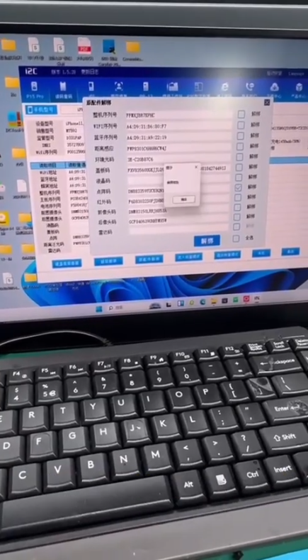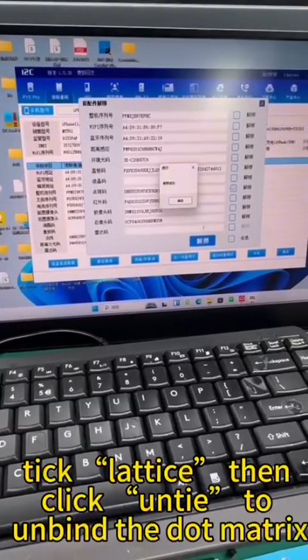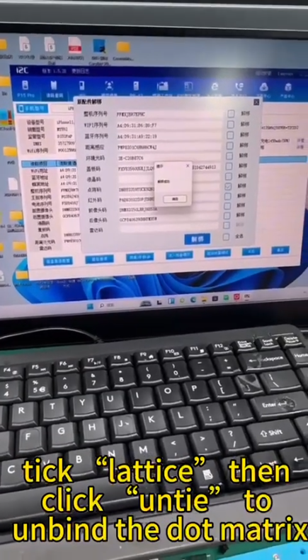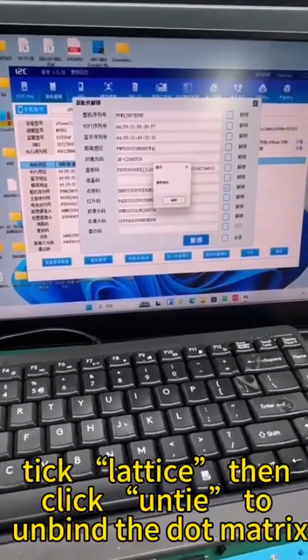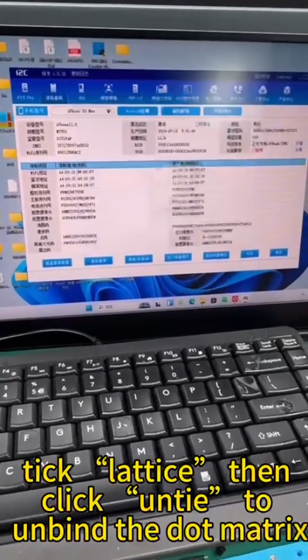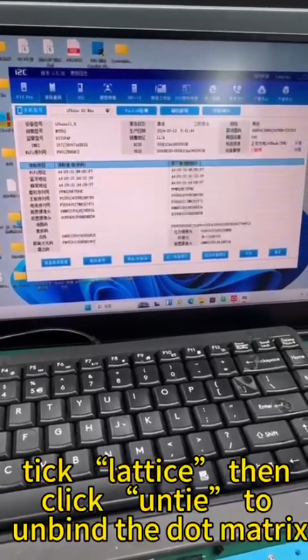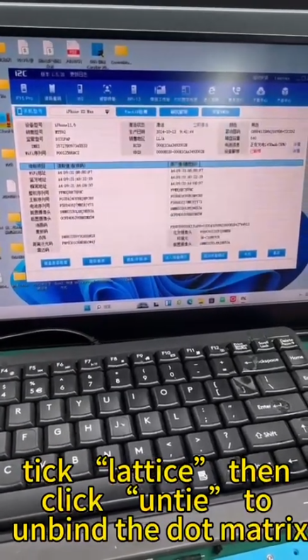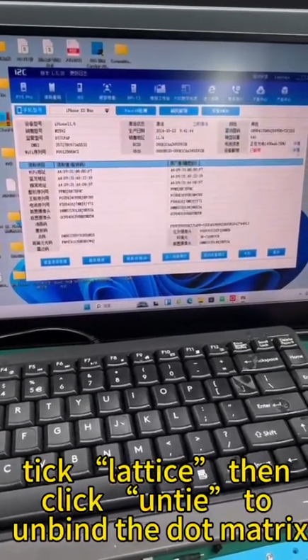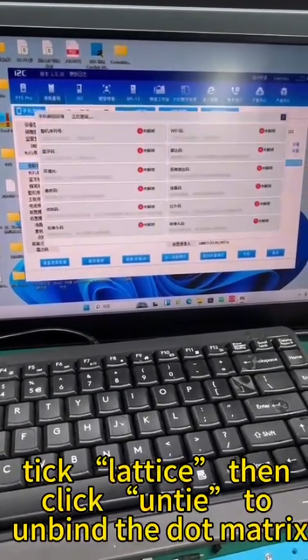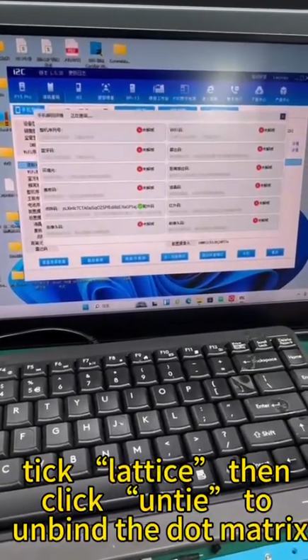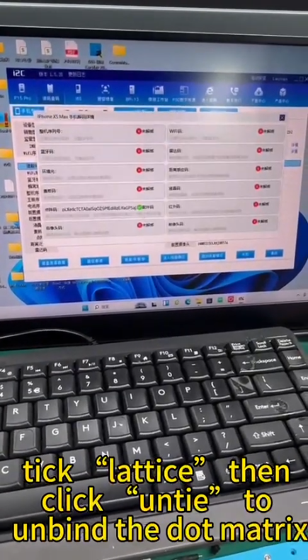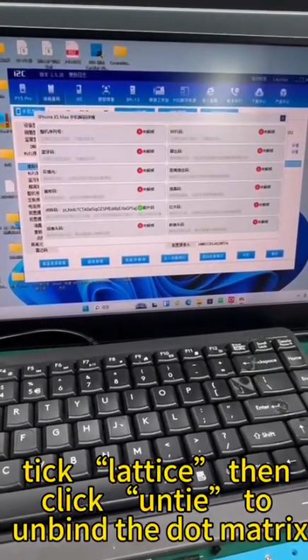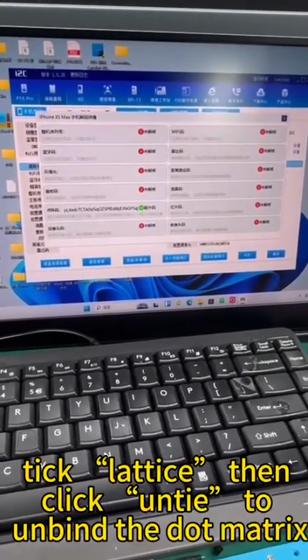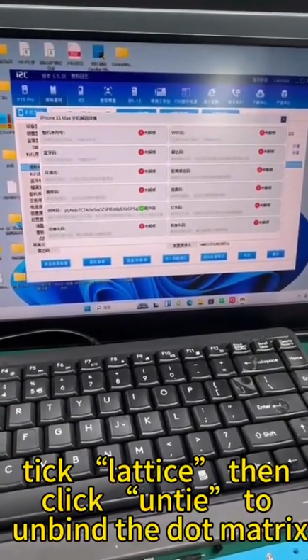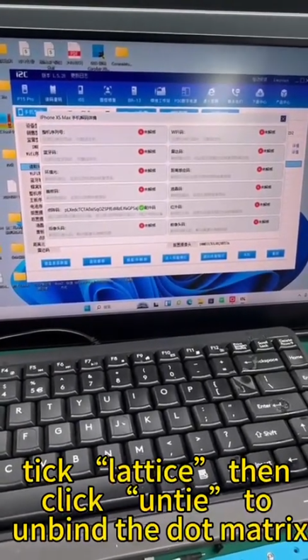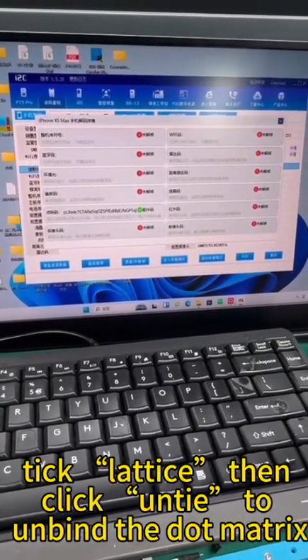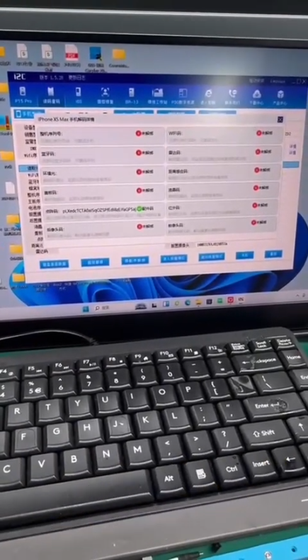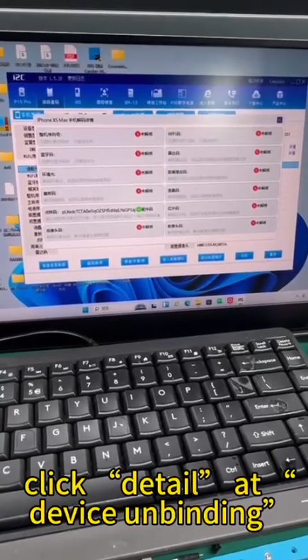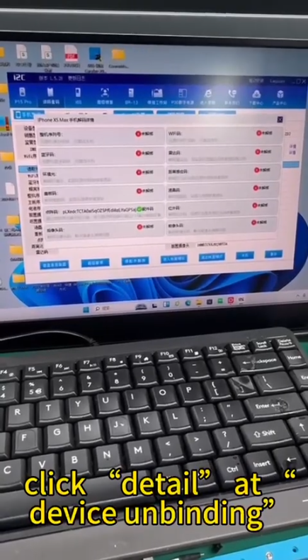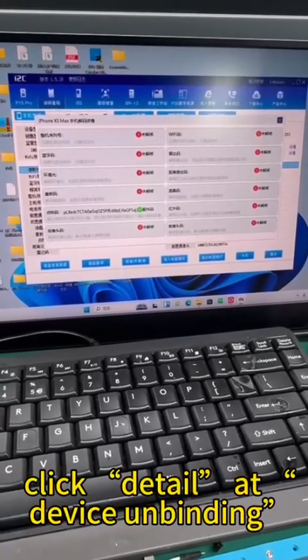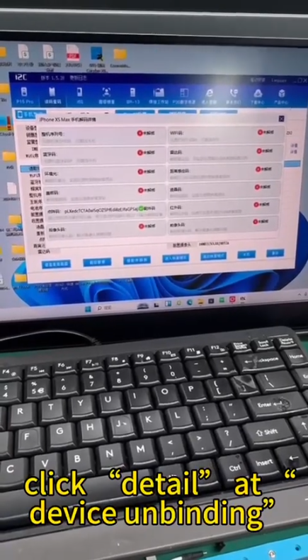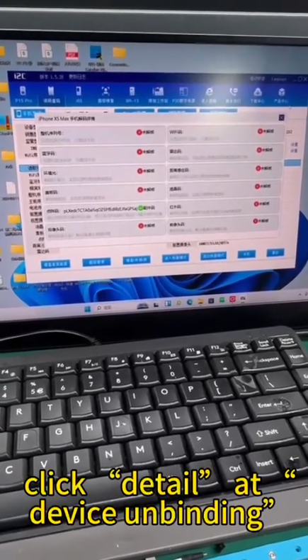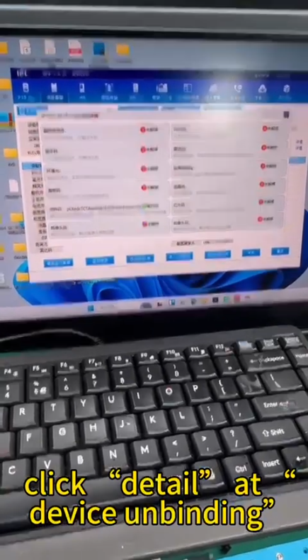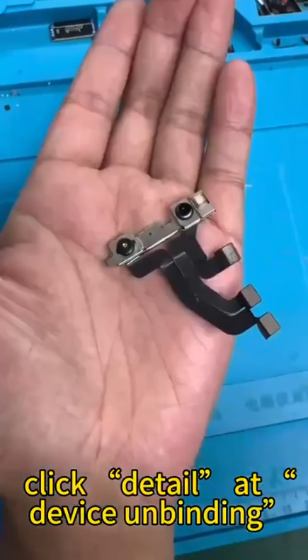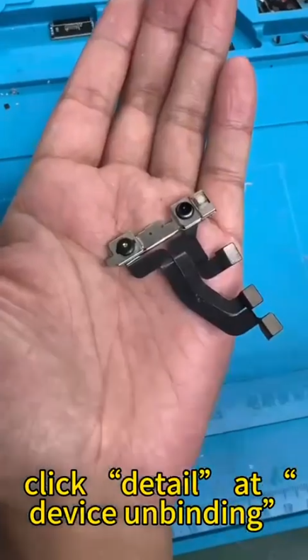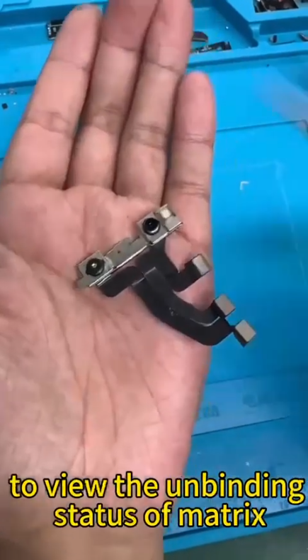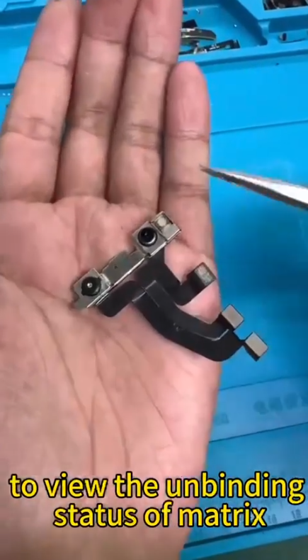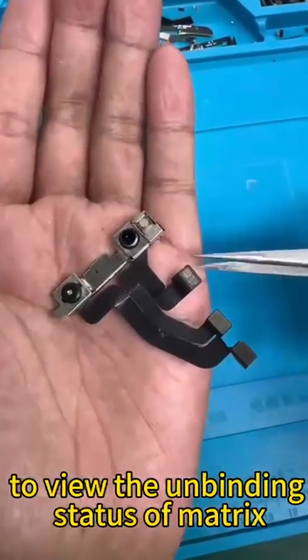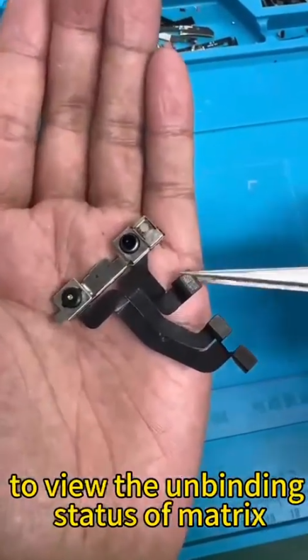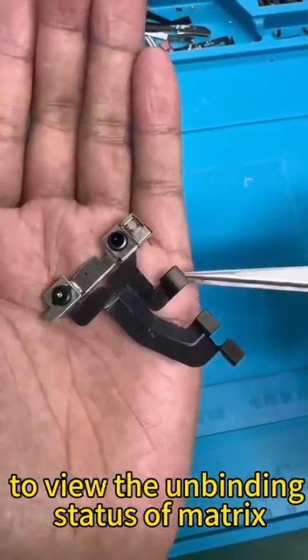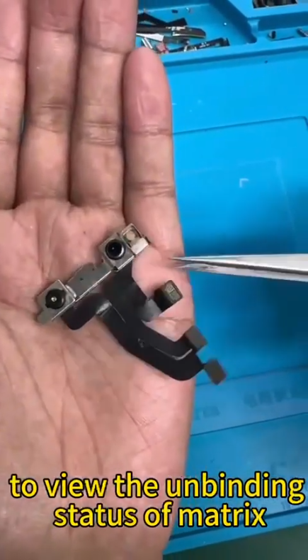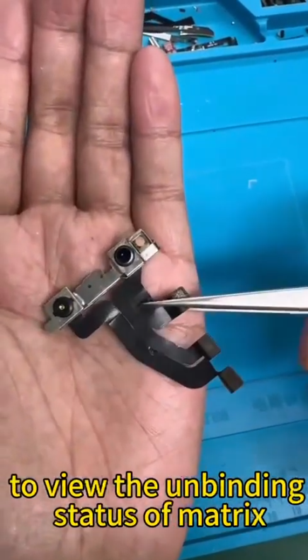Tick Lattice, then click Untie to unbind the dot matrix. Click Detail at Device Unbinding to view the unbinding status of the matrix.